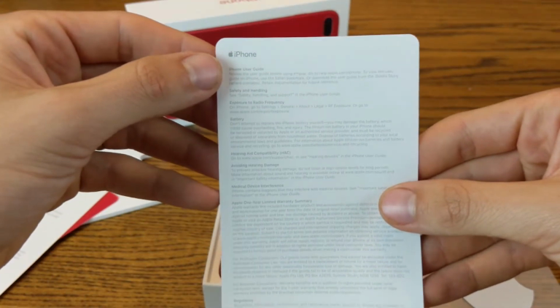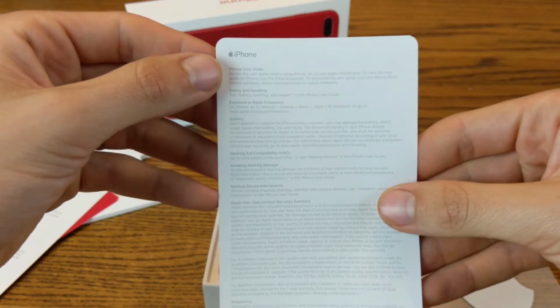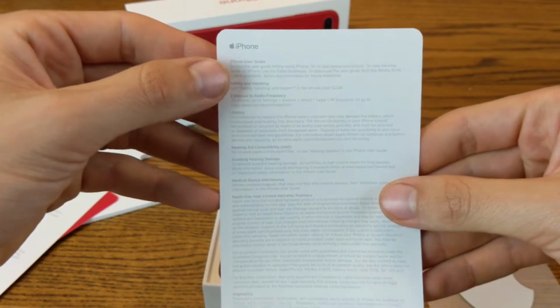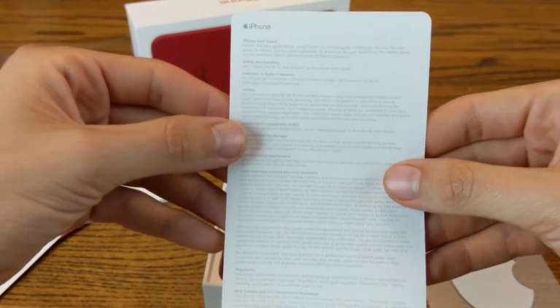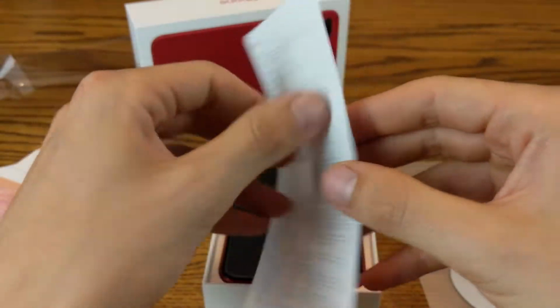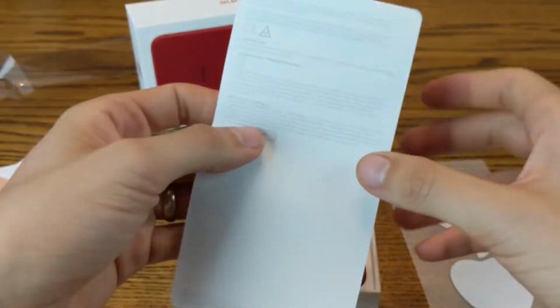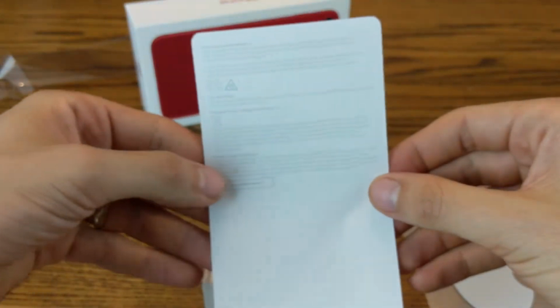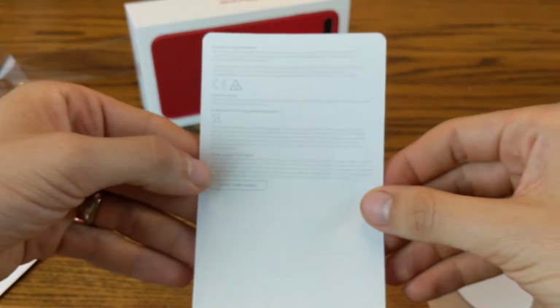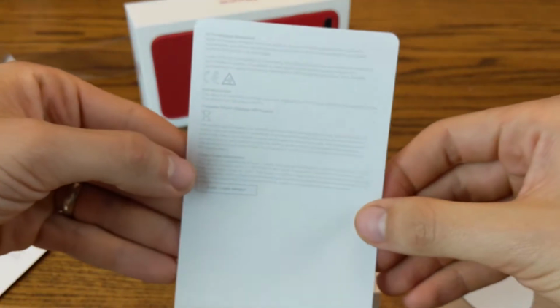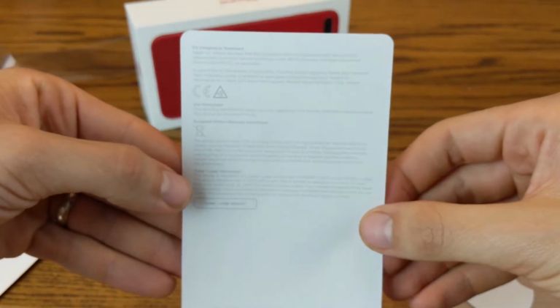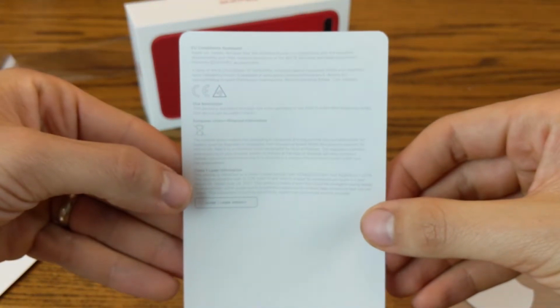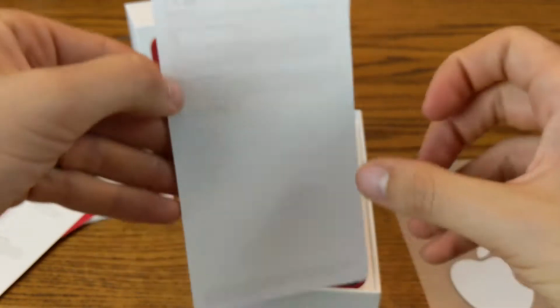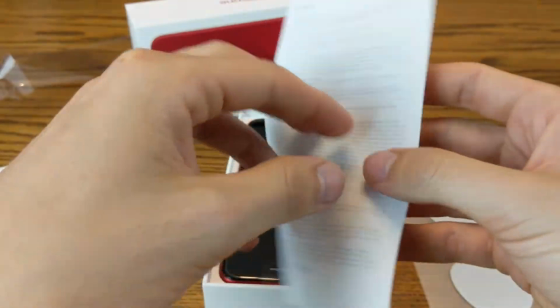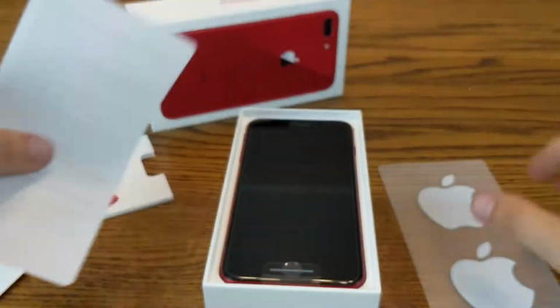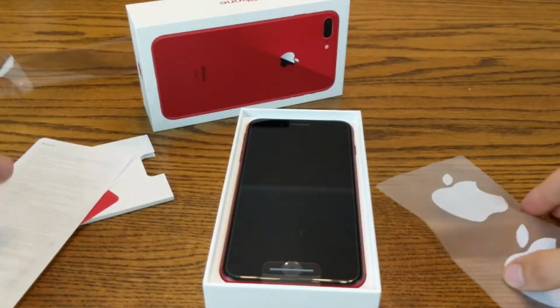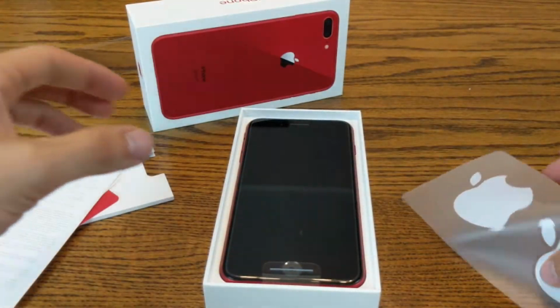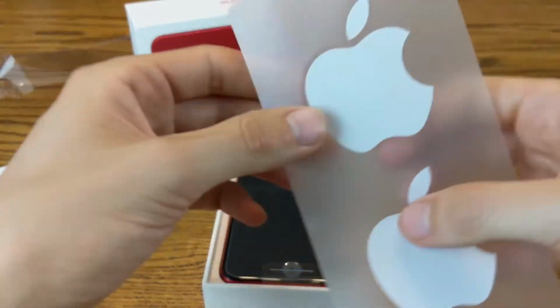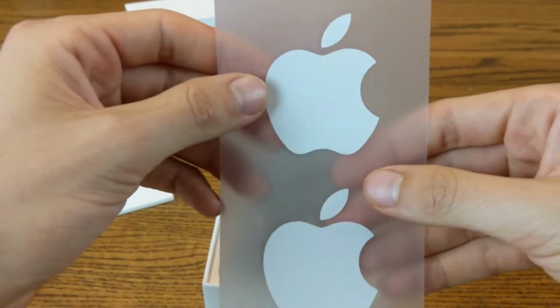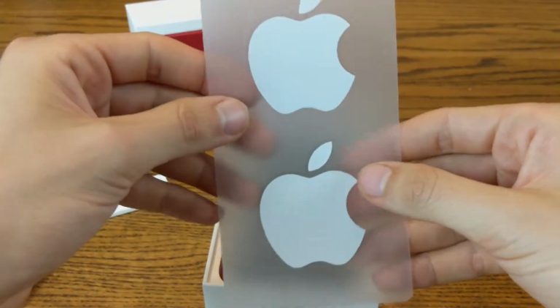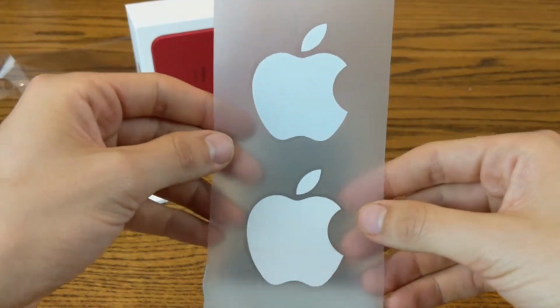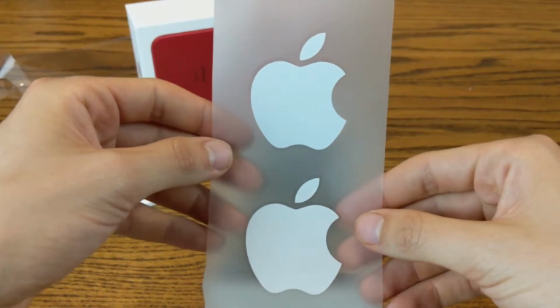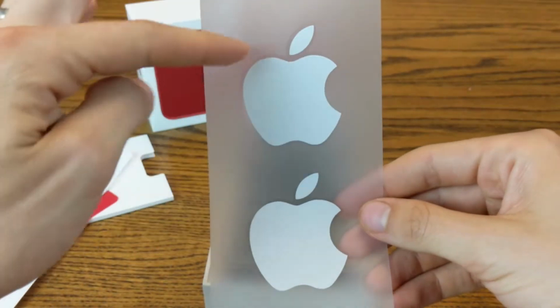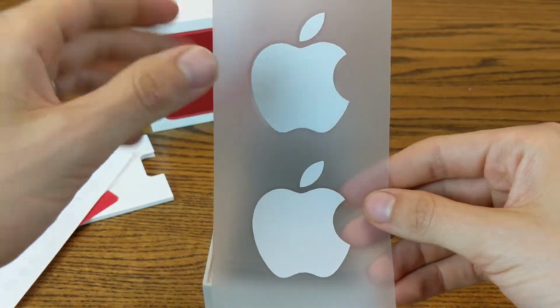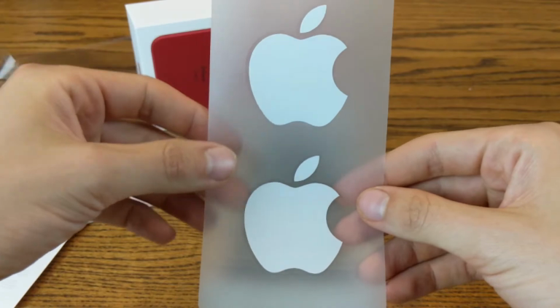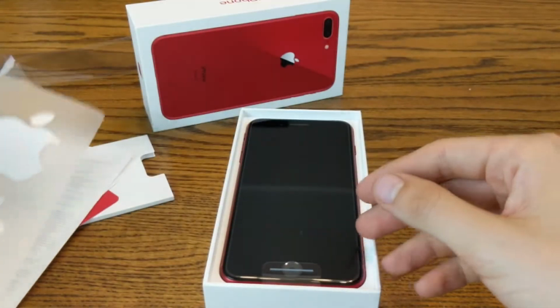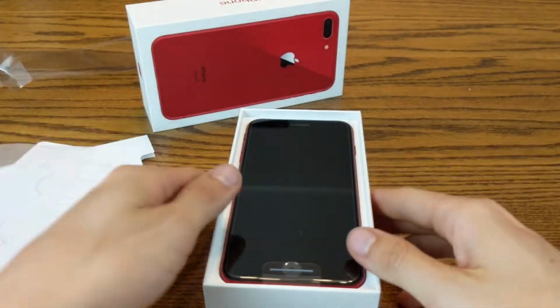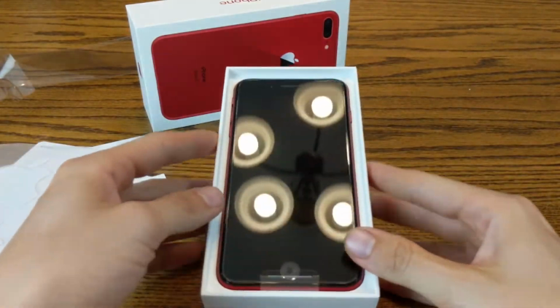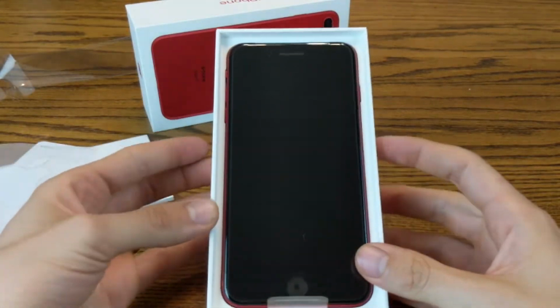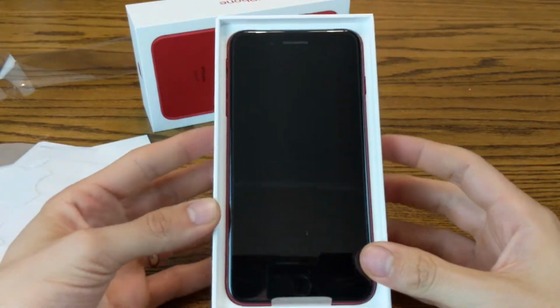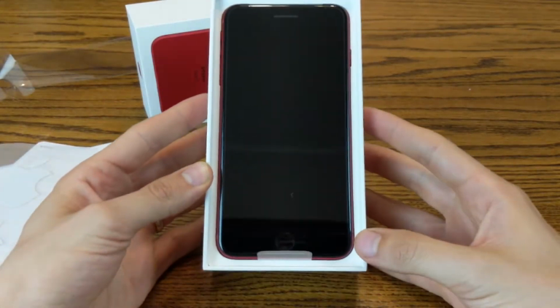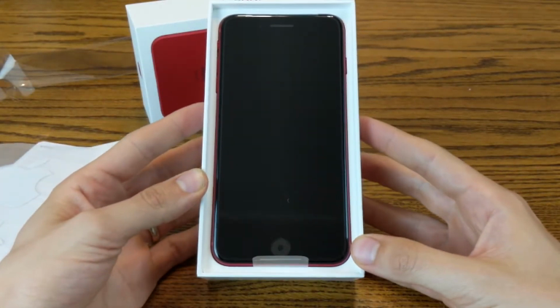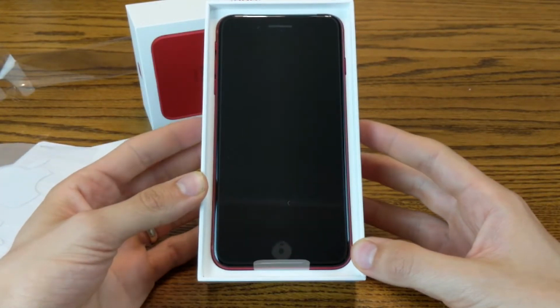Now we've got just the iPhone user guide — you might want to hold on to that in case you ever need it. Last but not least, you always get your Apple stickers. And then the device itself — look at that!